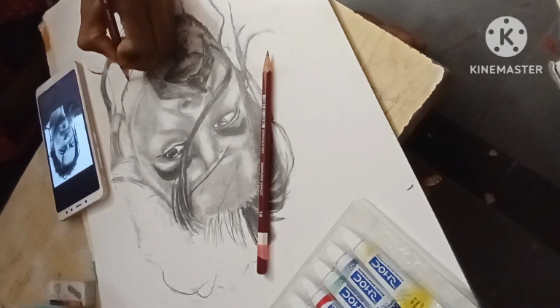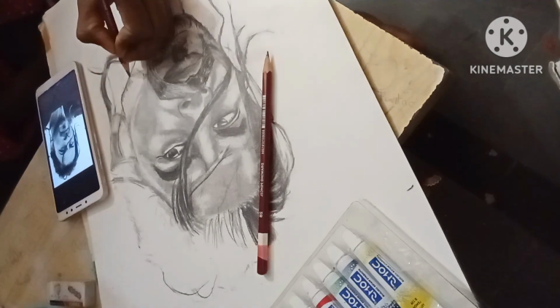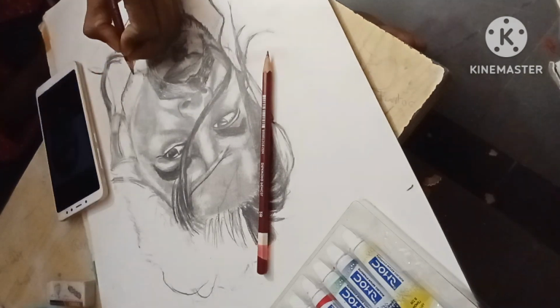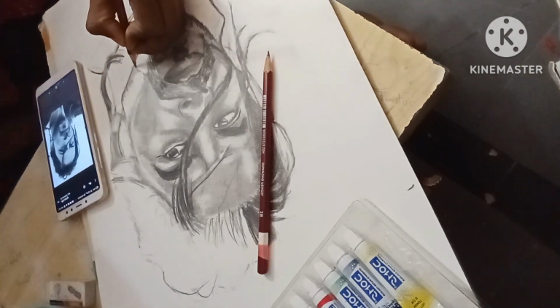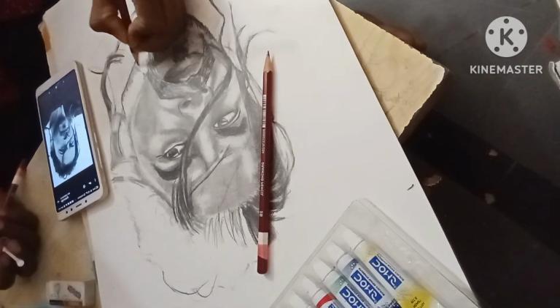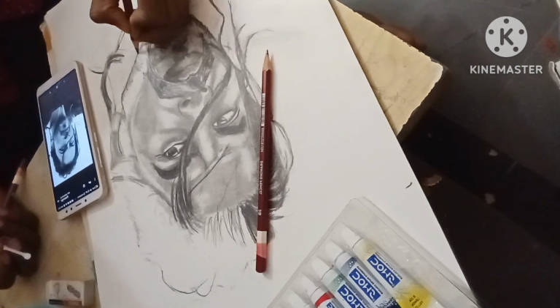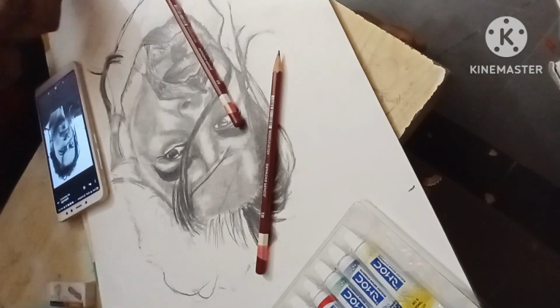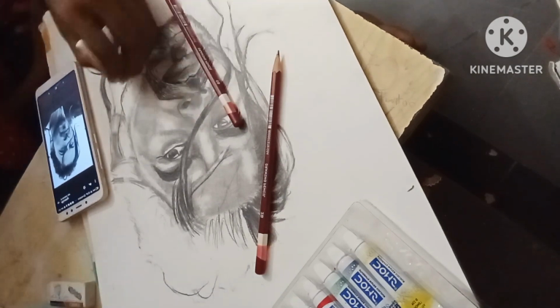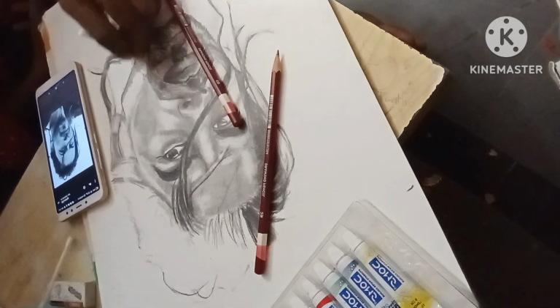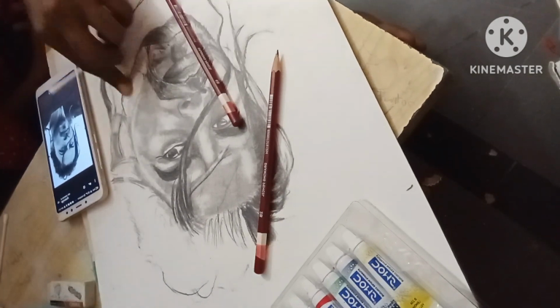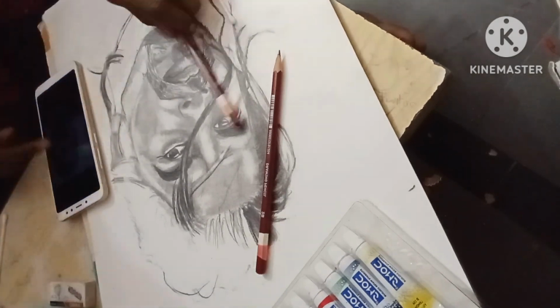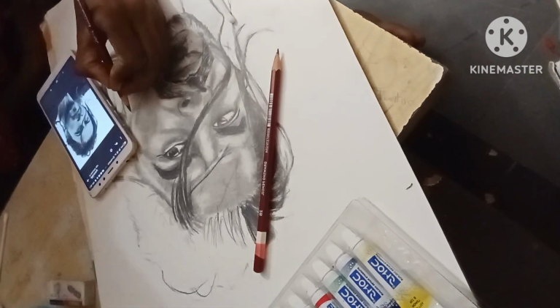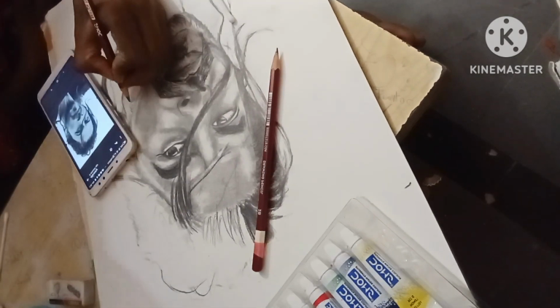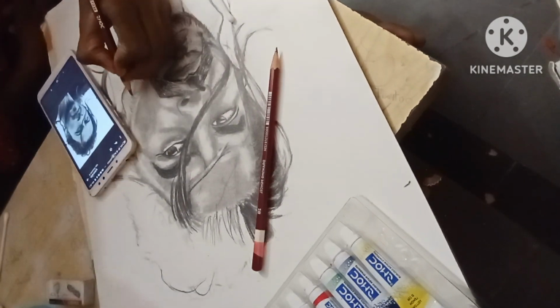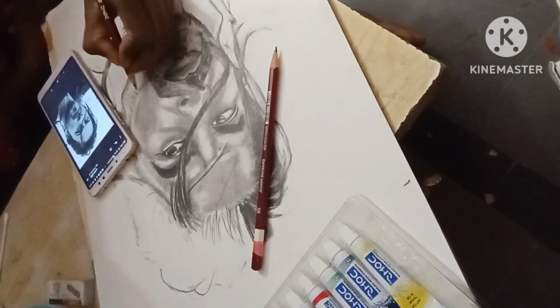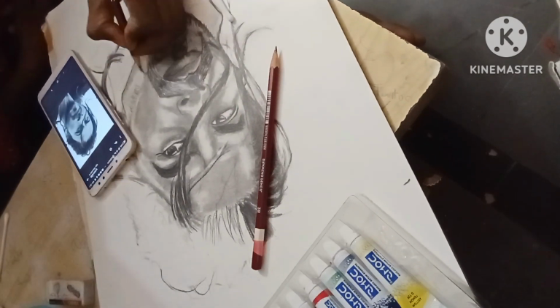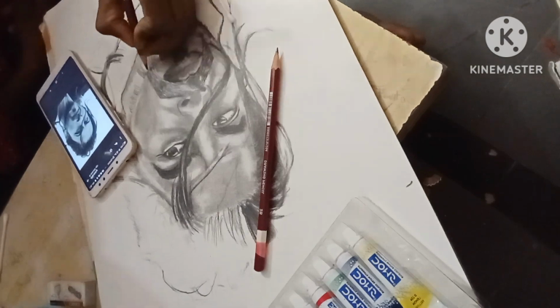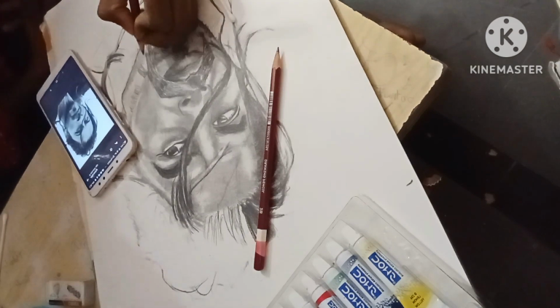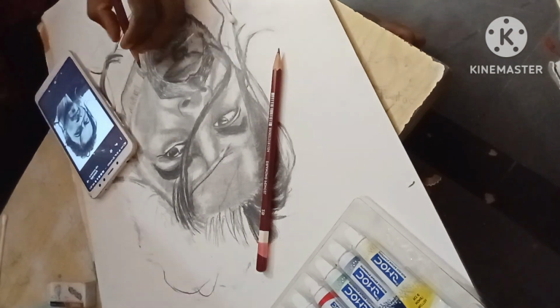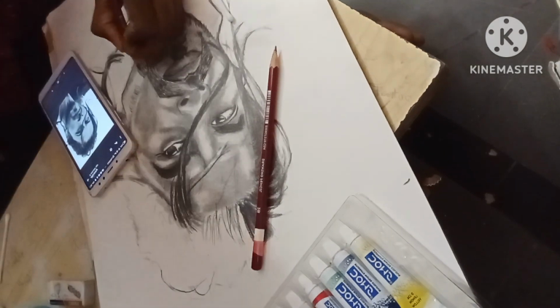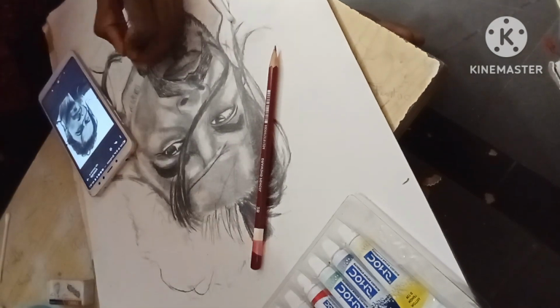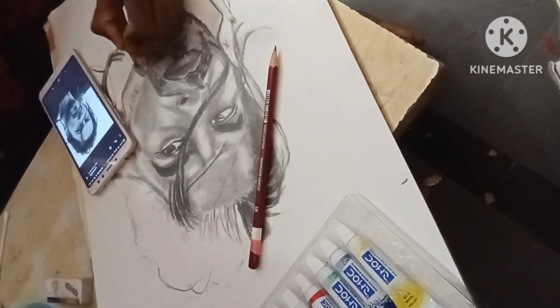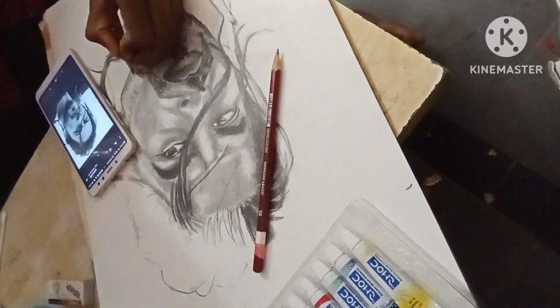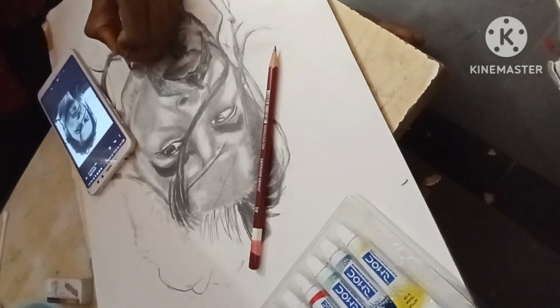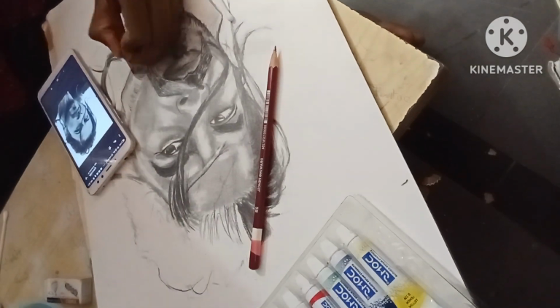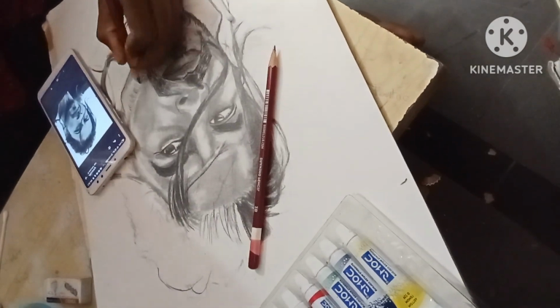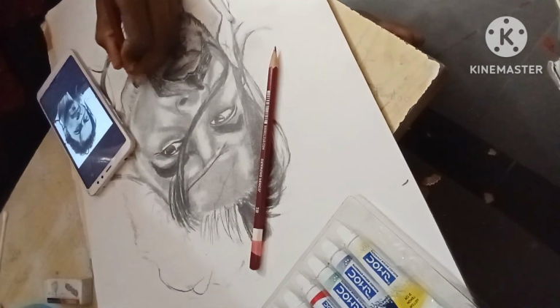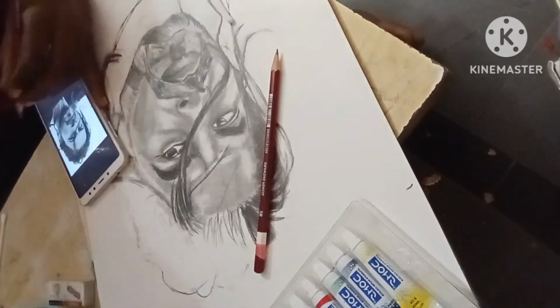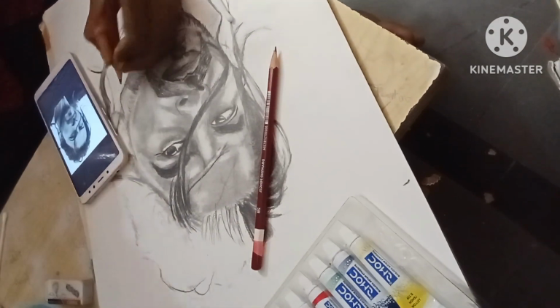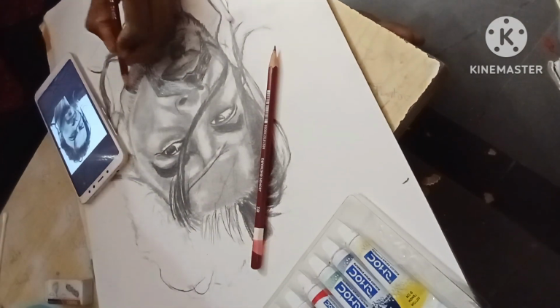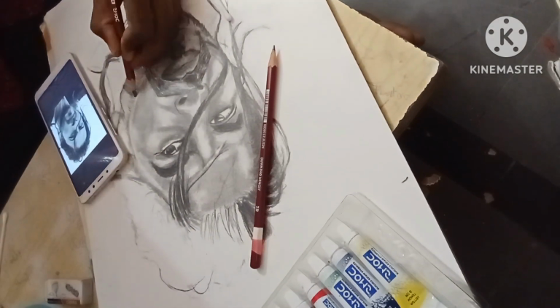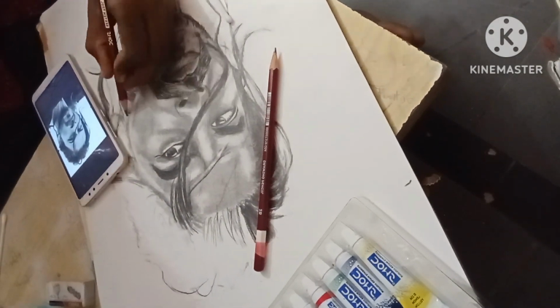I used a 2B, a 4B, and a 6B pencil, an earbud, a blending tool, and bristol board.